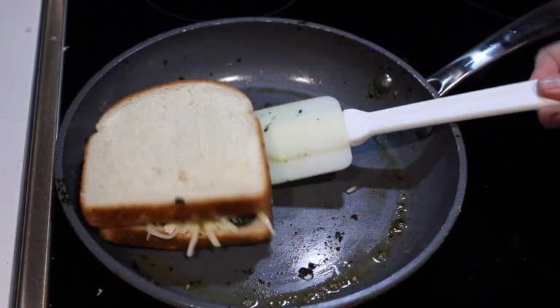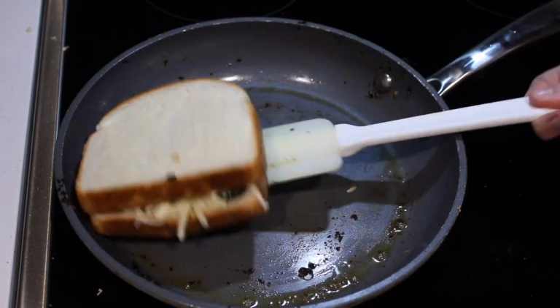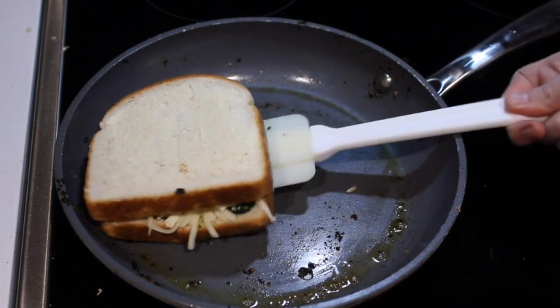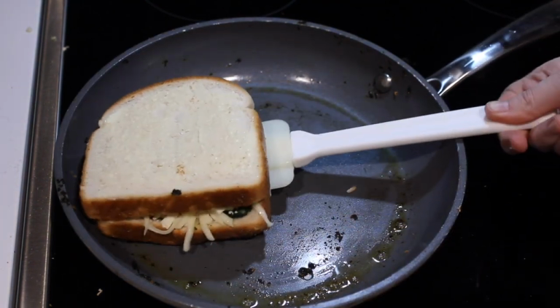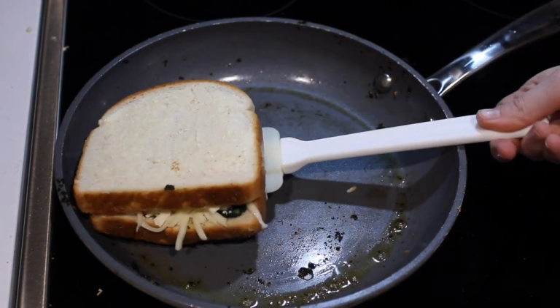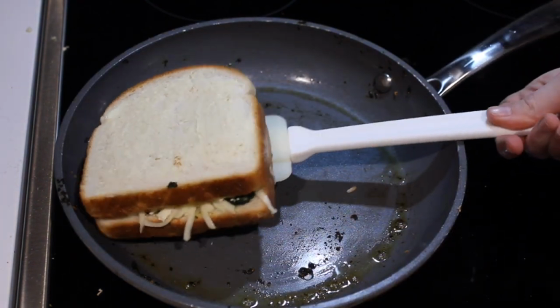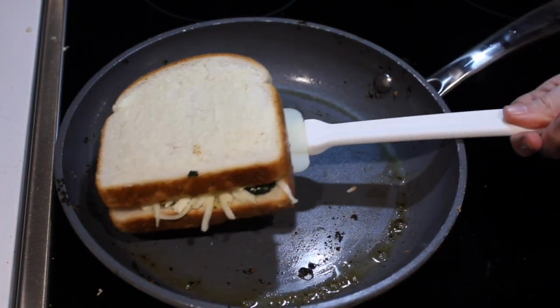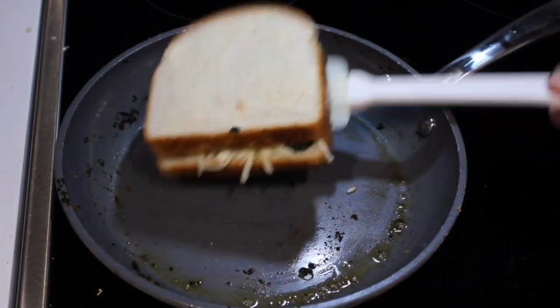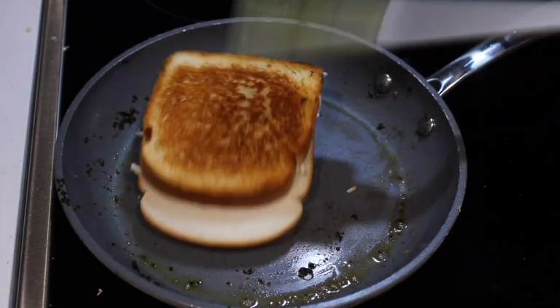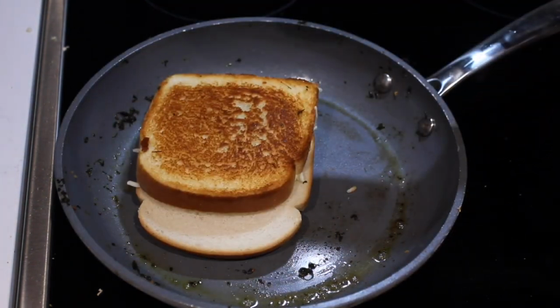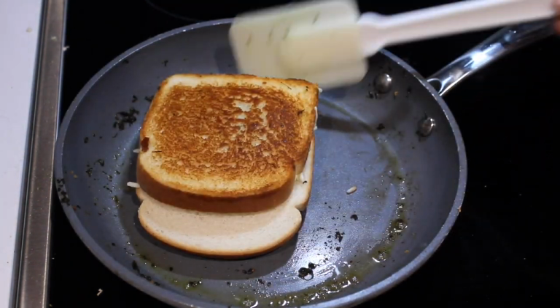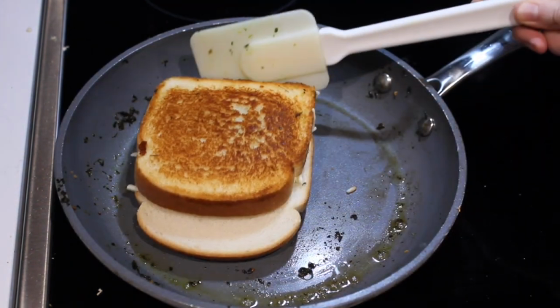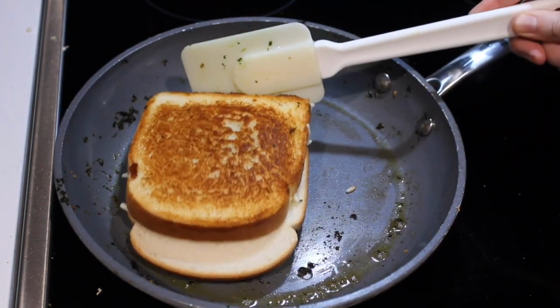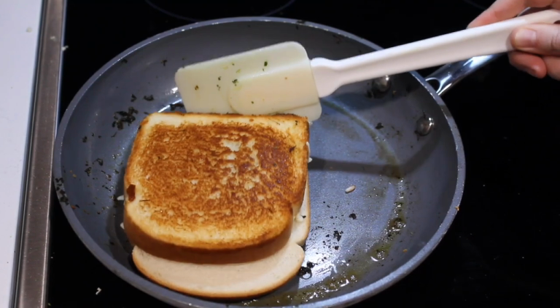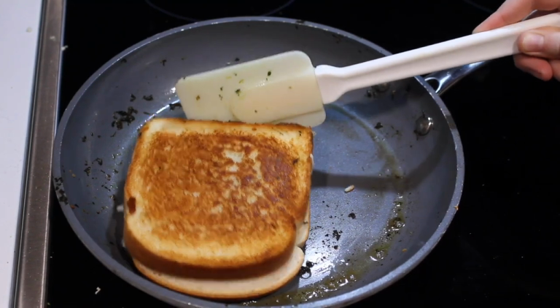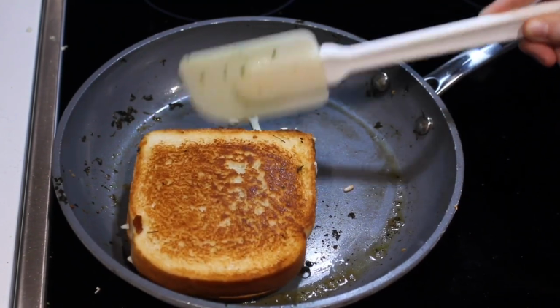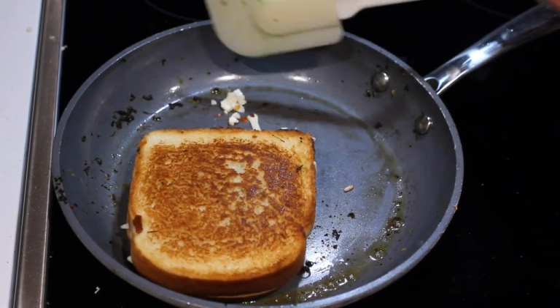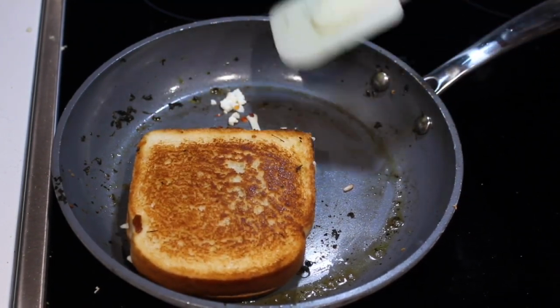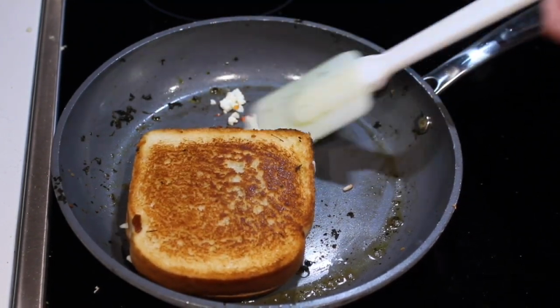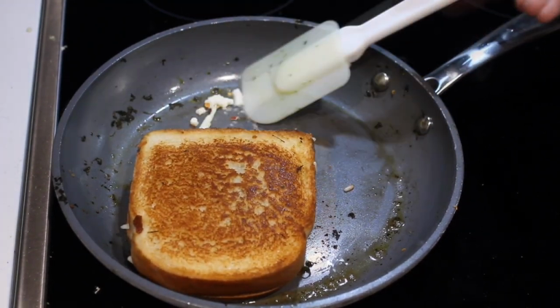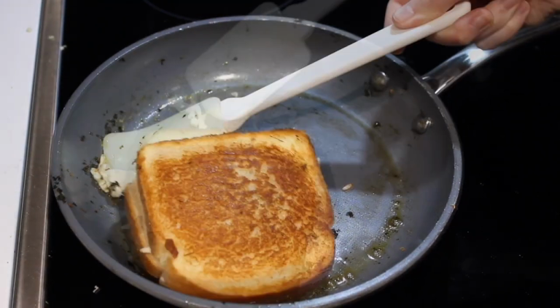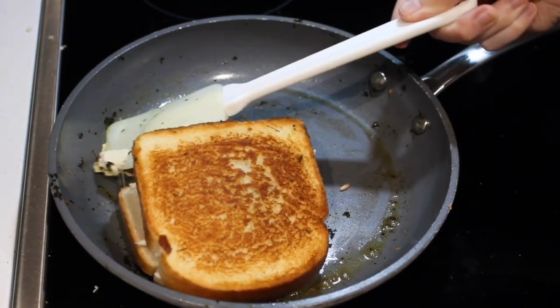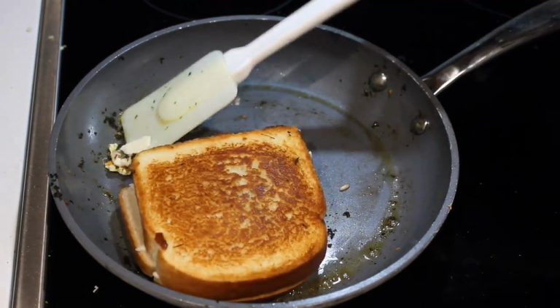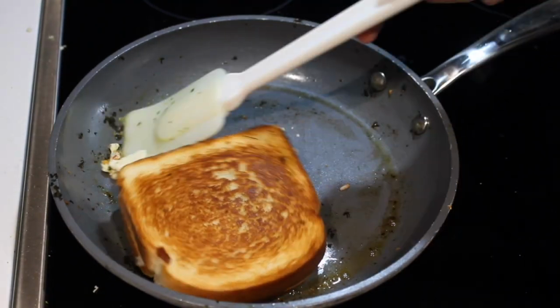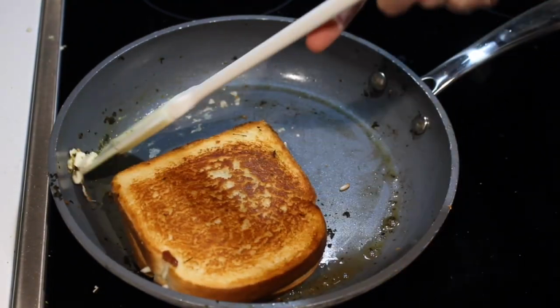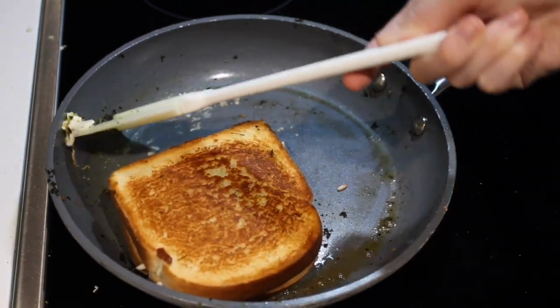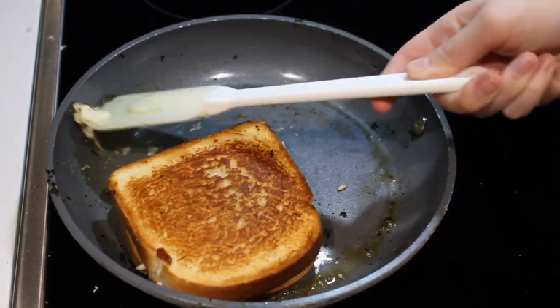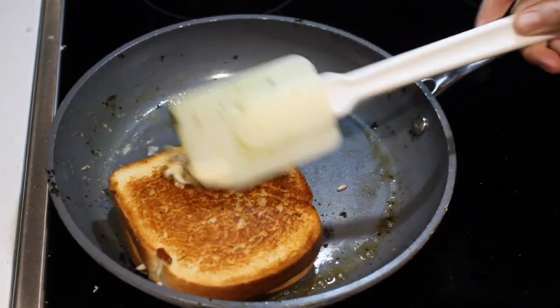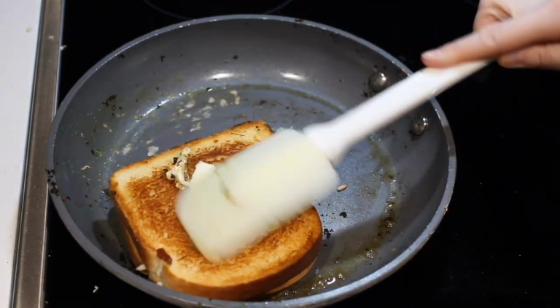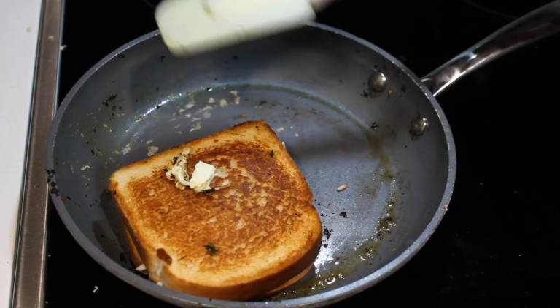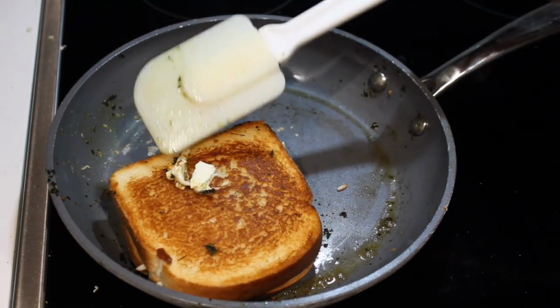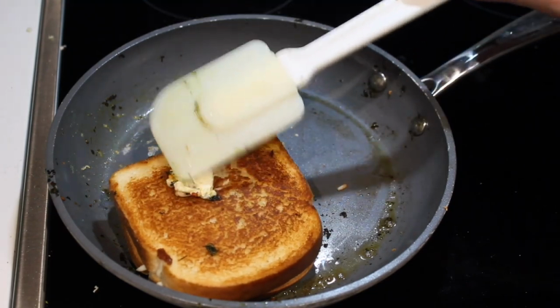Once the bottom of your sandwich is golden brown, flip it over. Okay, so we lost some filling, but that's fine — let's just experiment and stick it on top. That's why we're making two sandwiches.